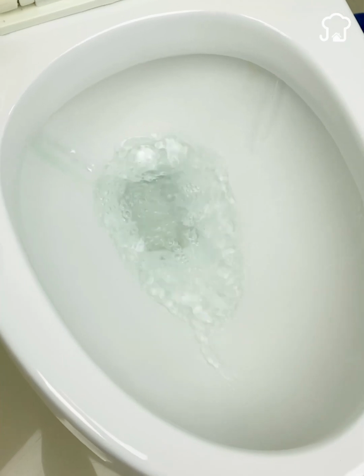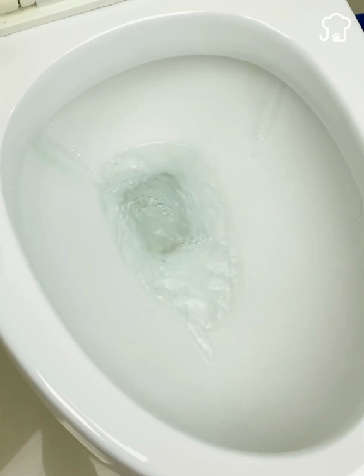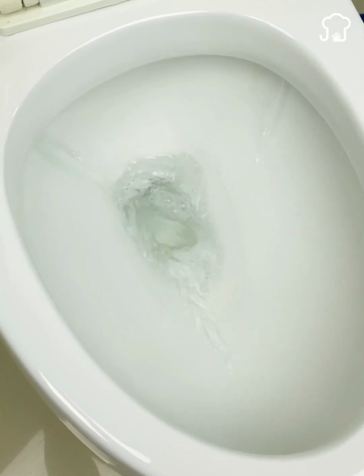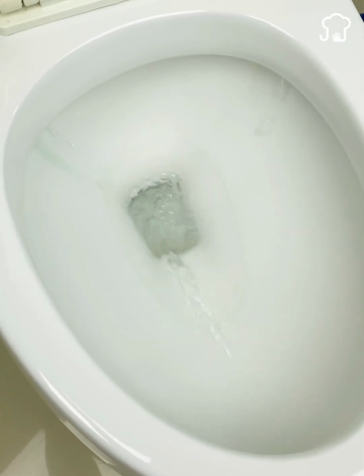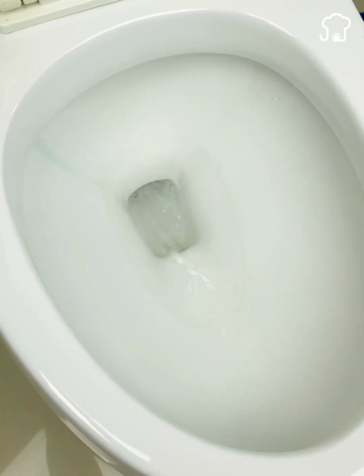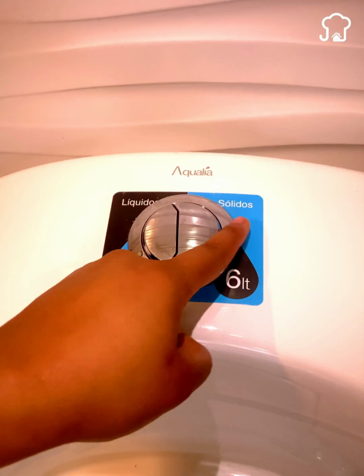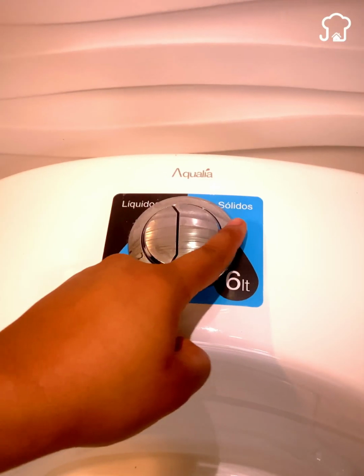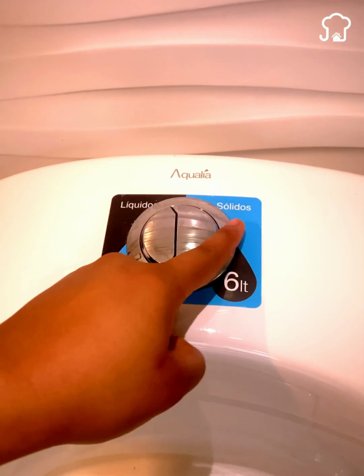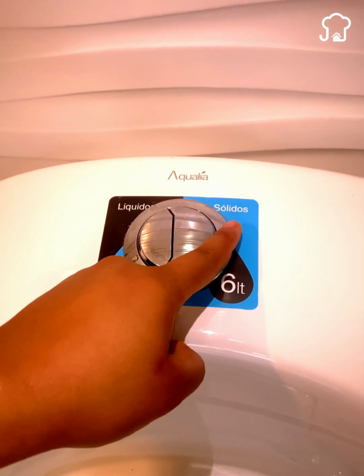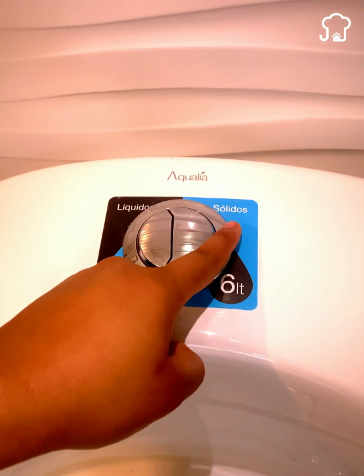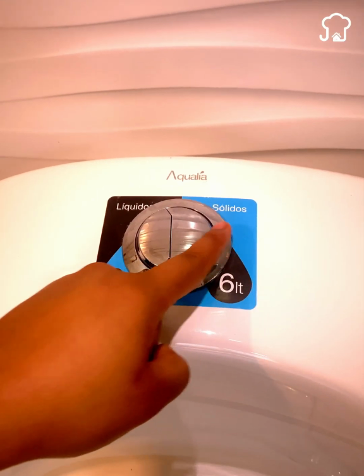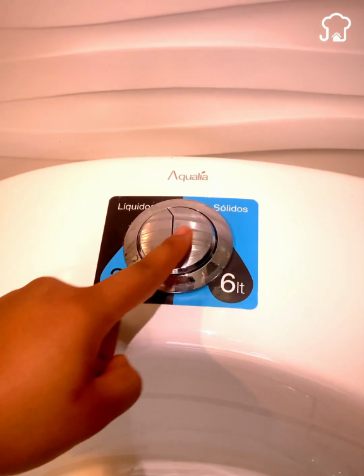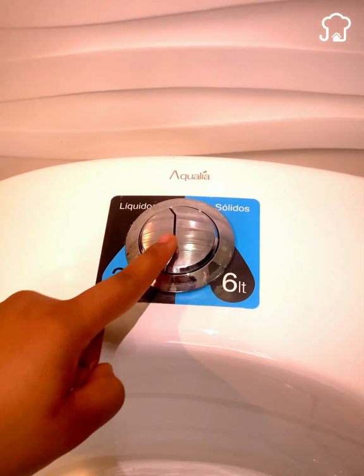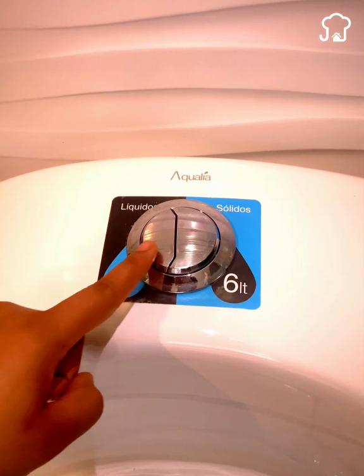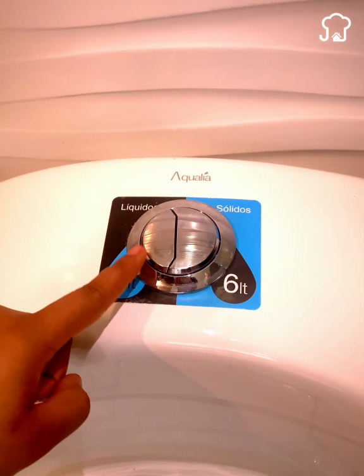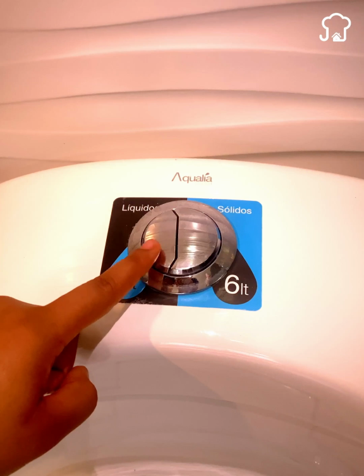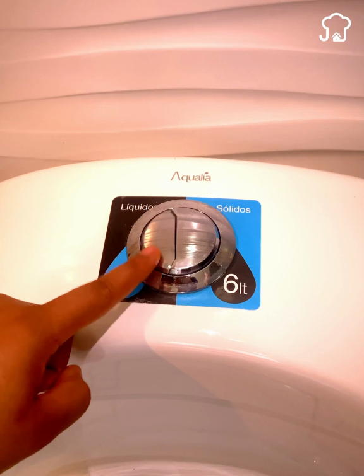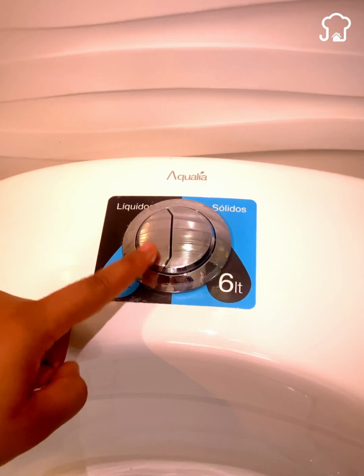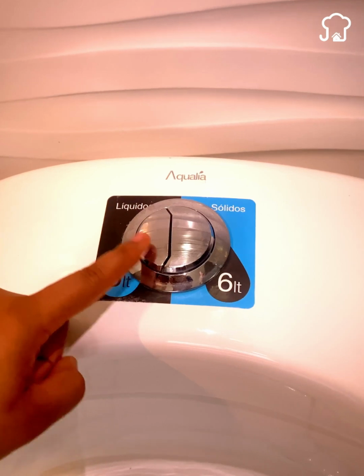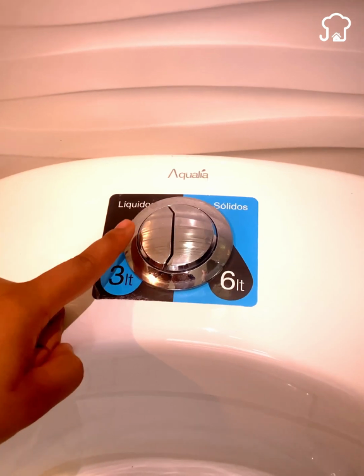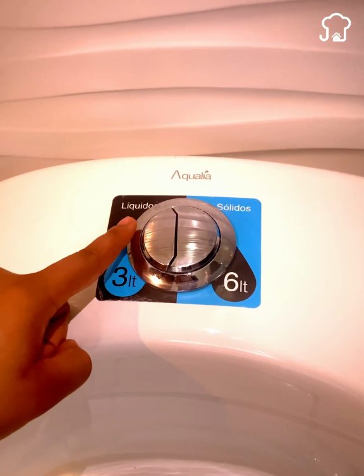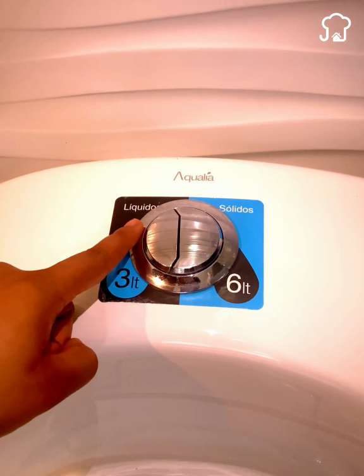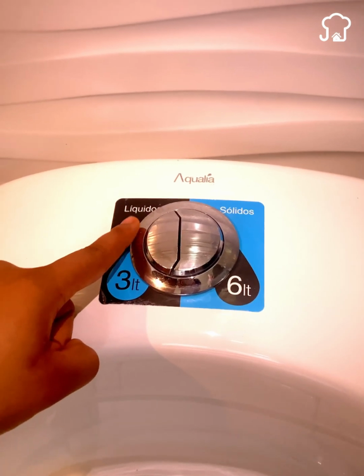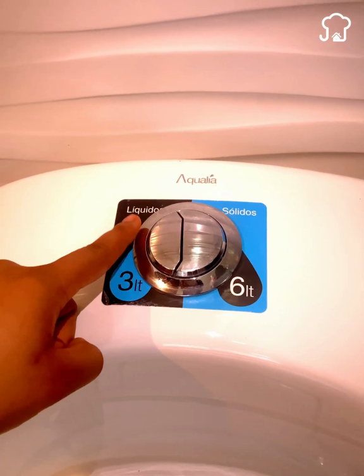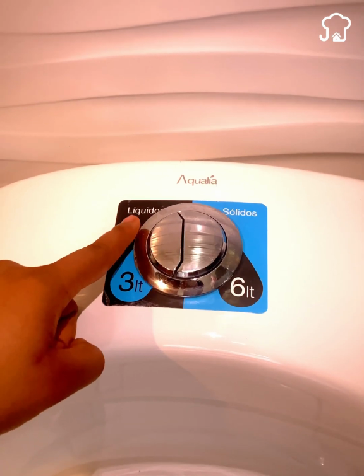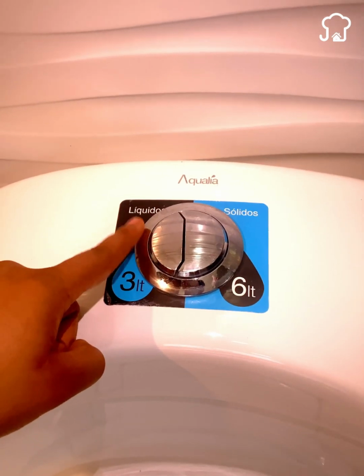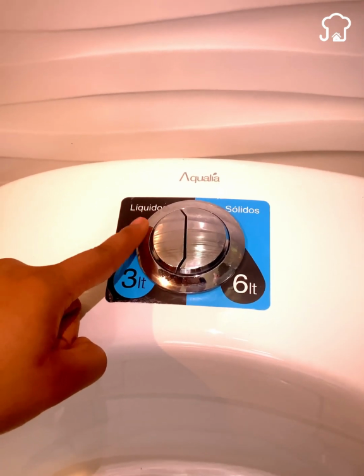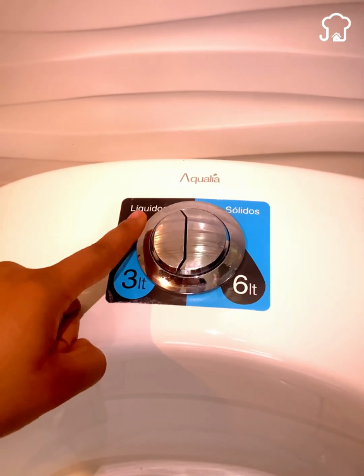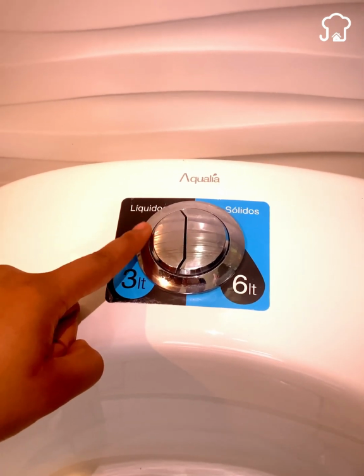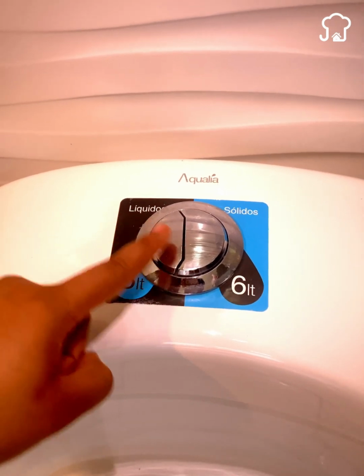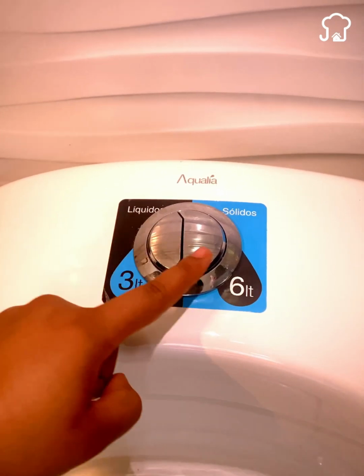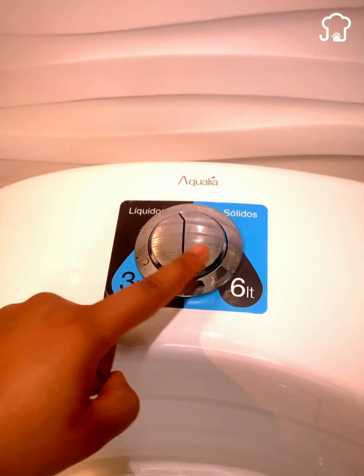For example, in this toilet, you can clearly see both buttons labeled for what type of waste they are, and the total amount of water that each discharge uses.